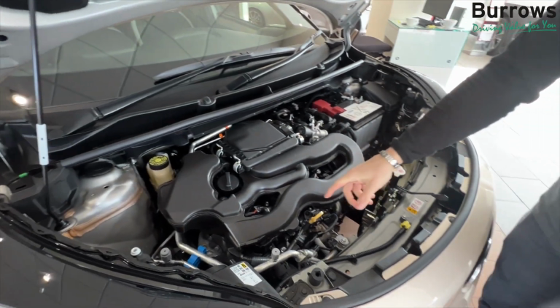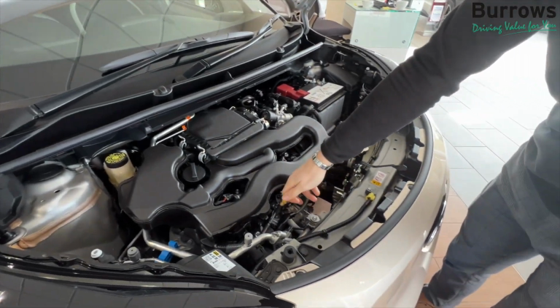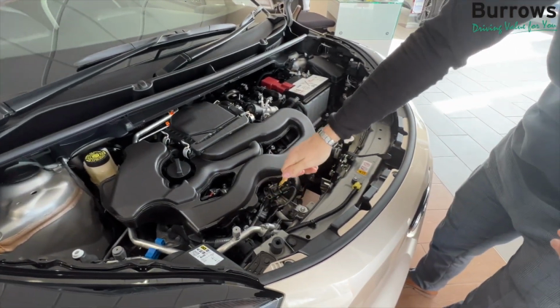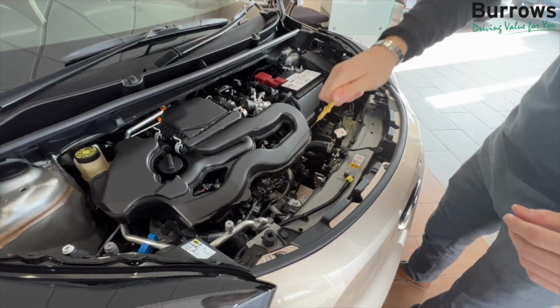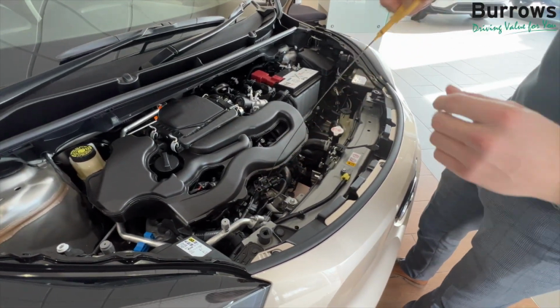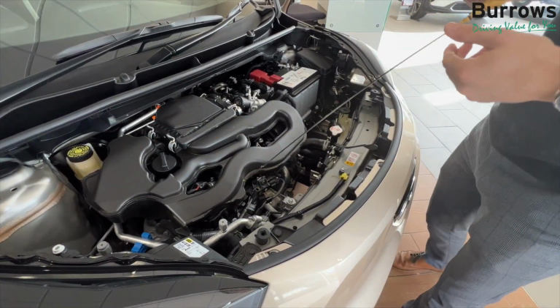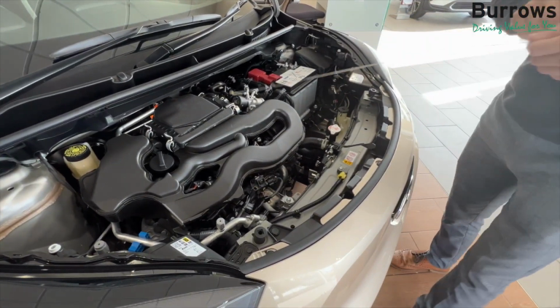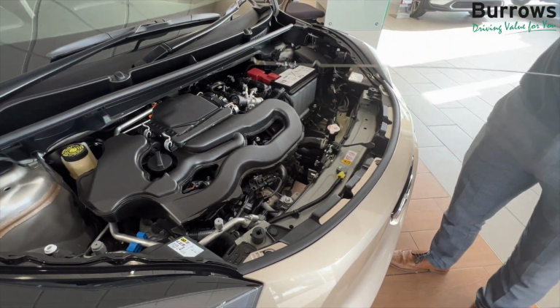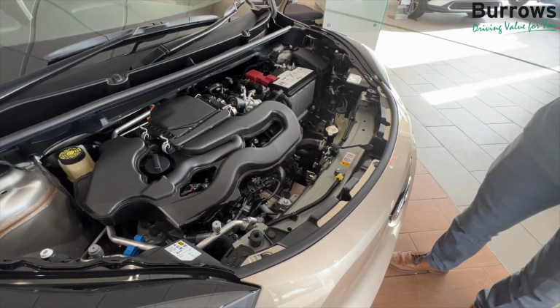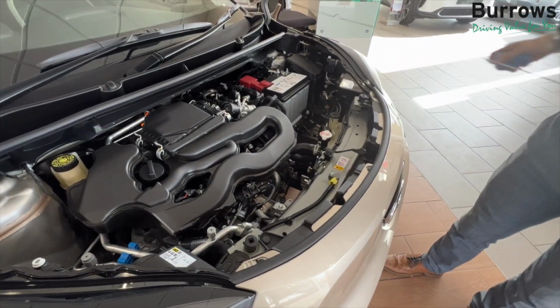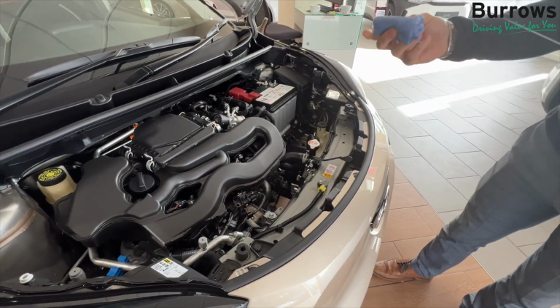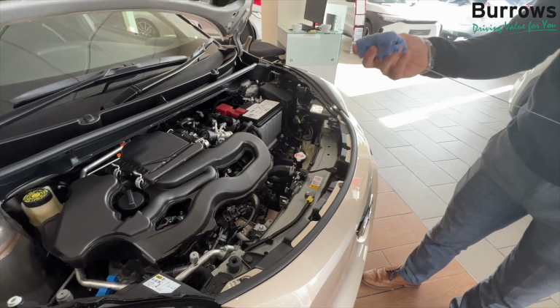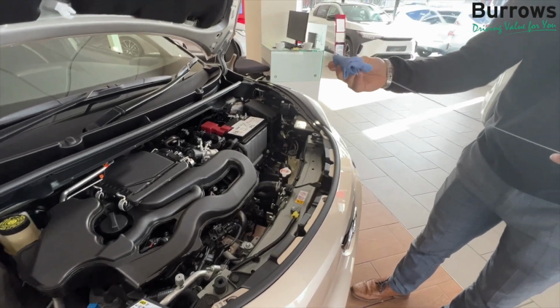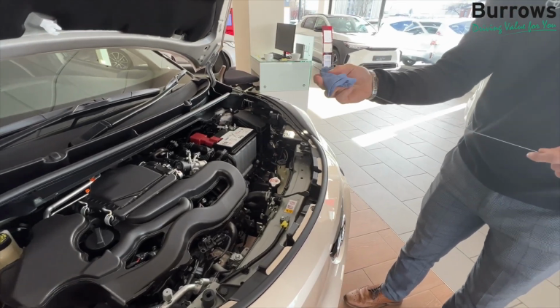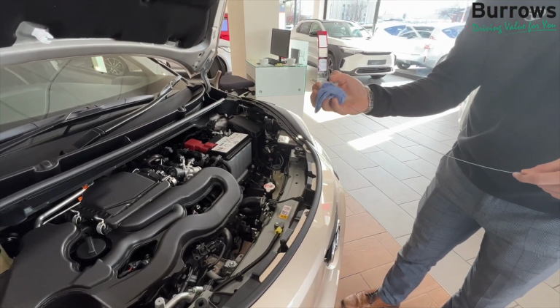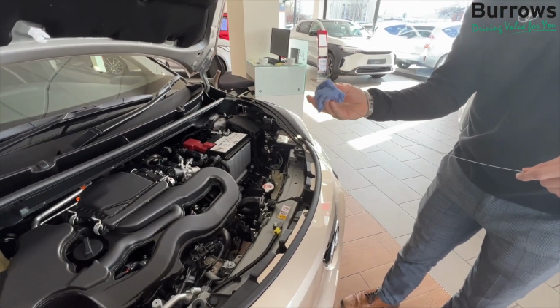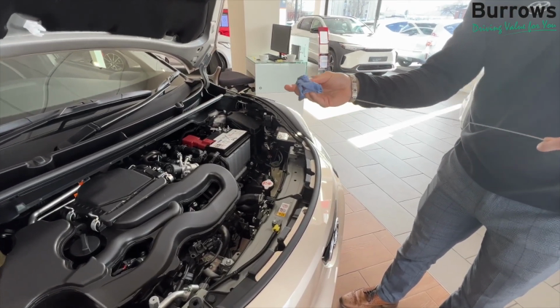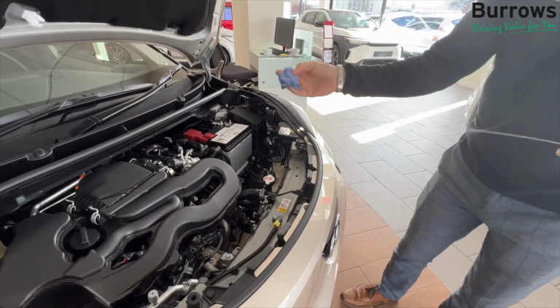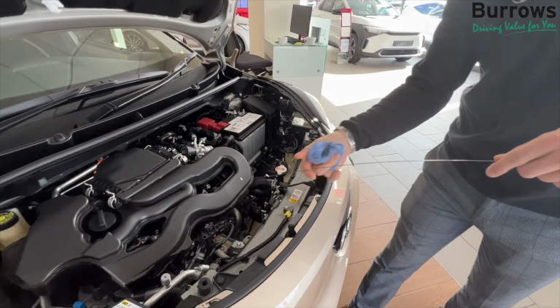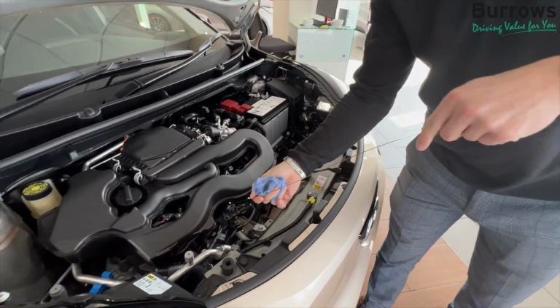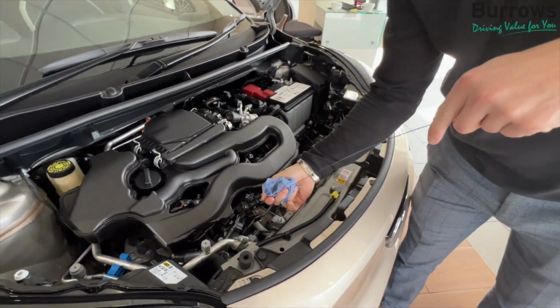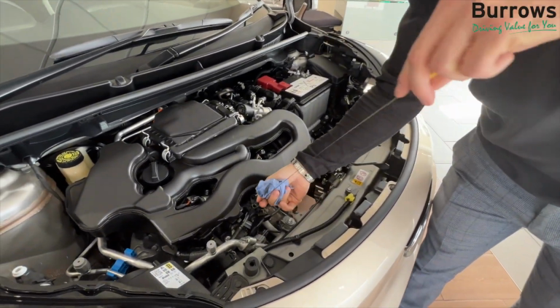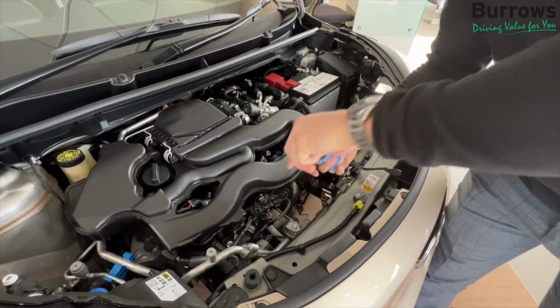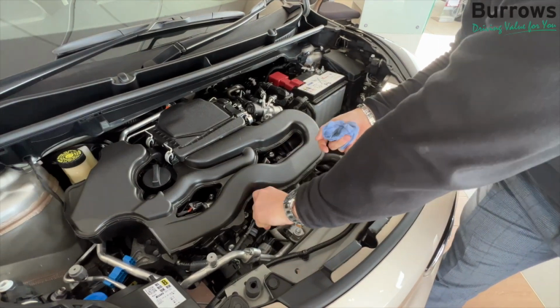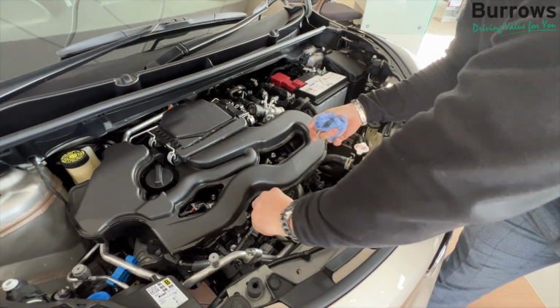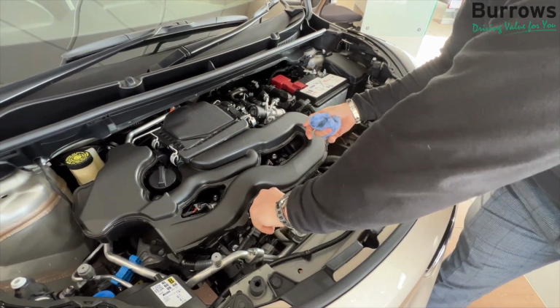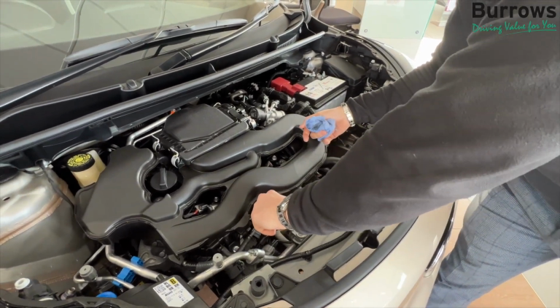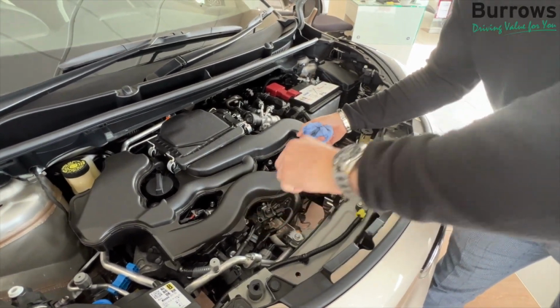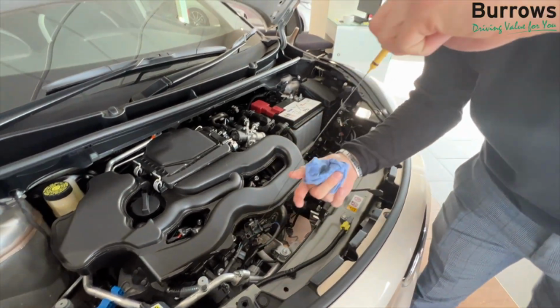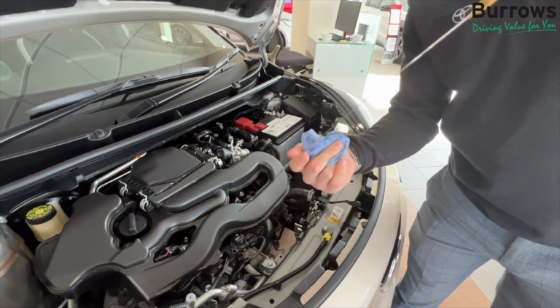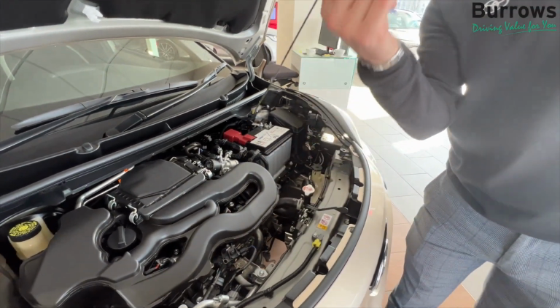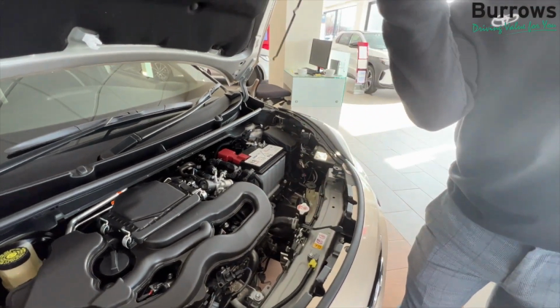And then from here, just take your dipstick out, take out a rag, clean it off, back inside, and check again.